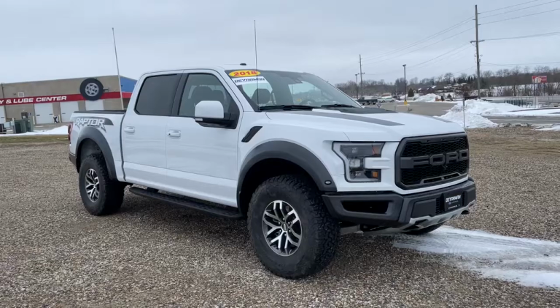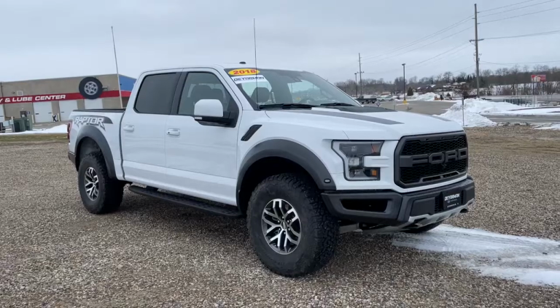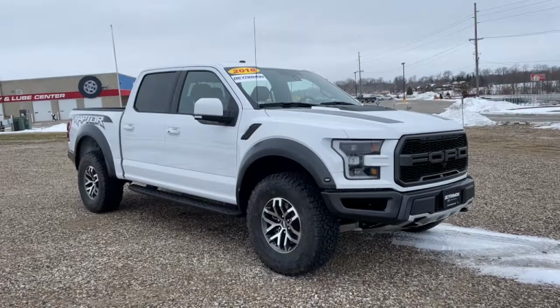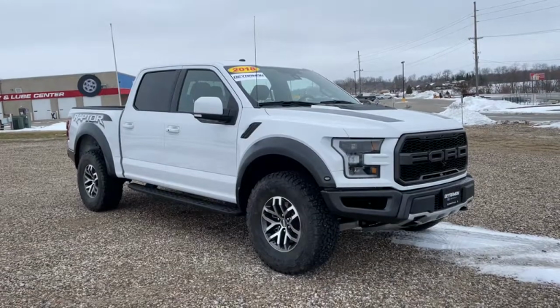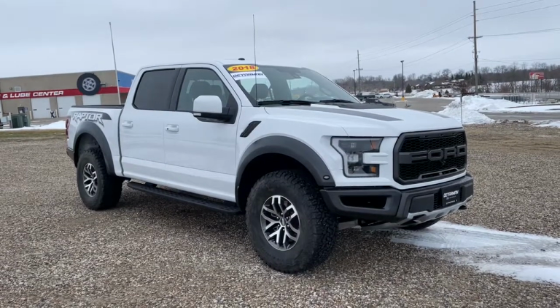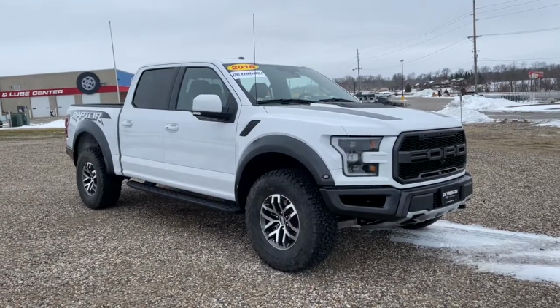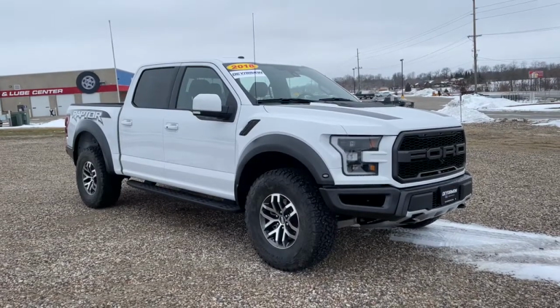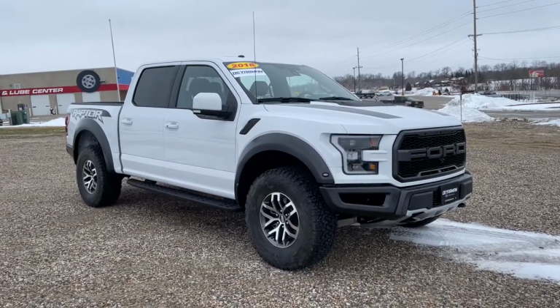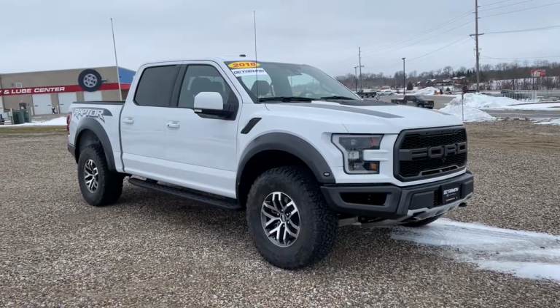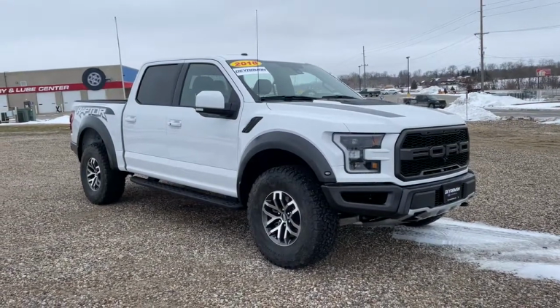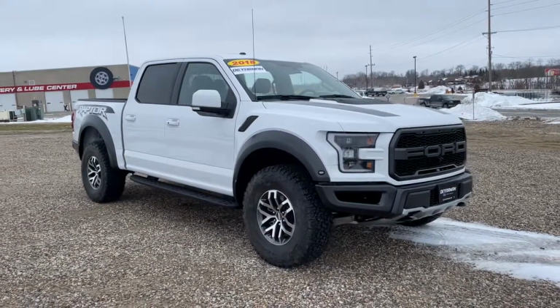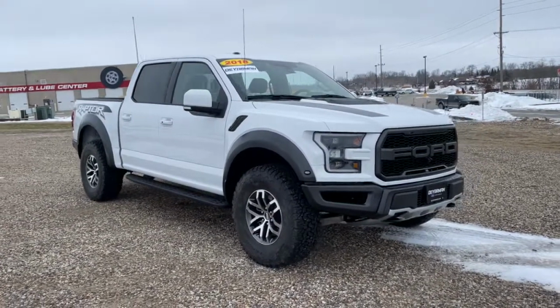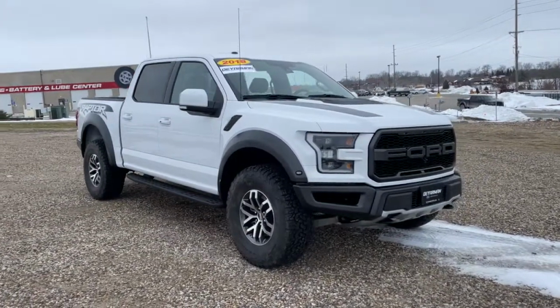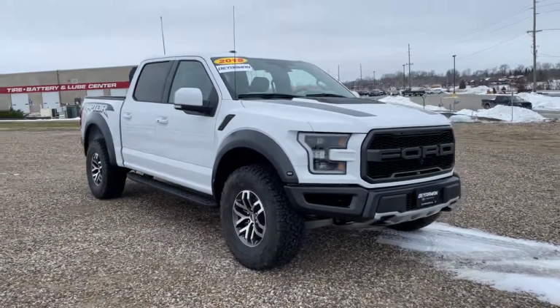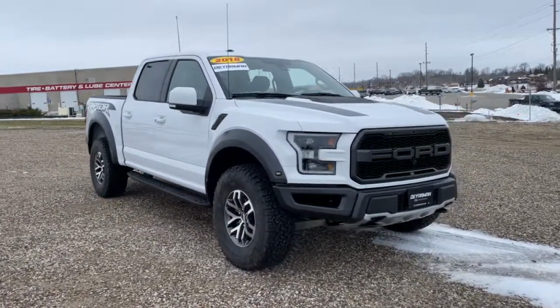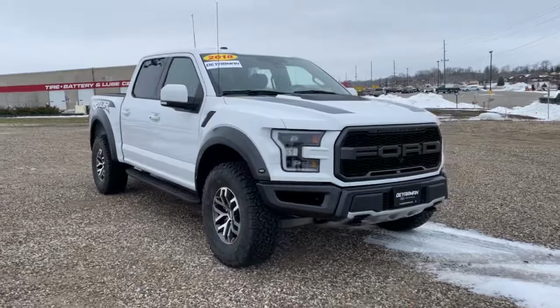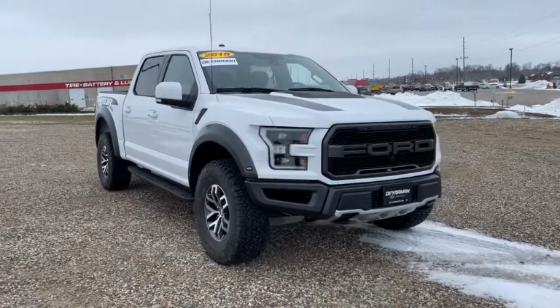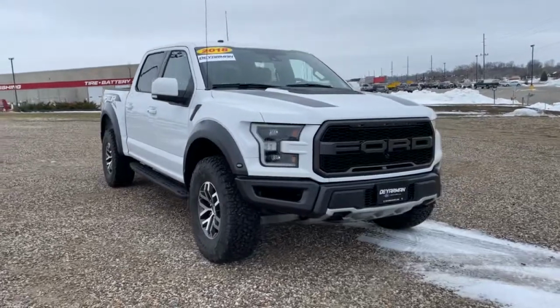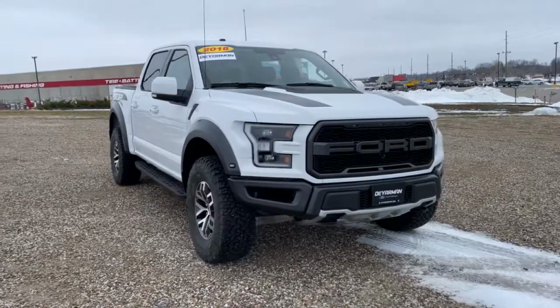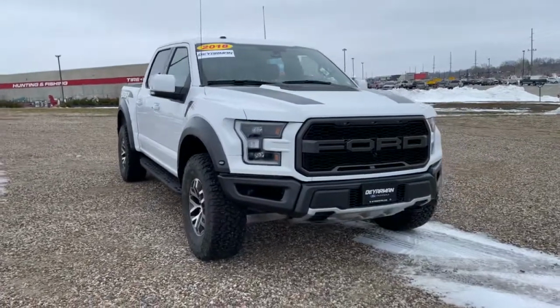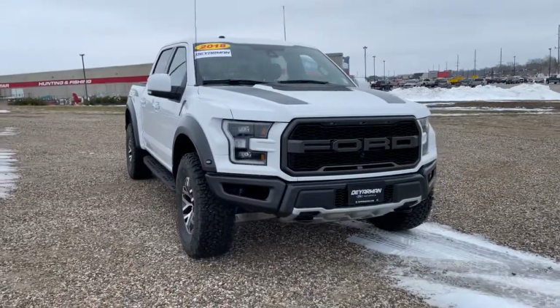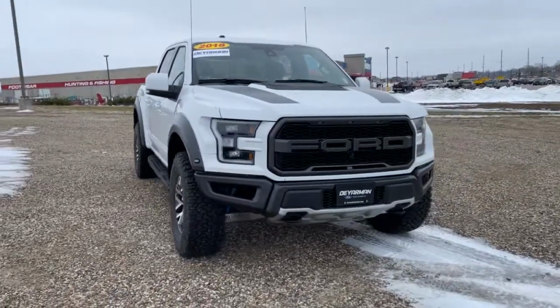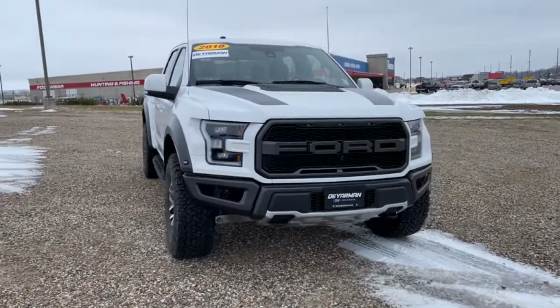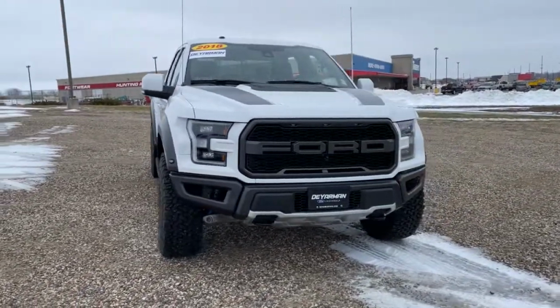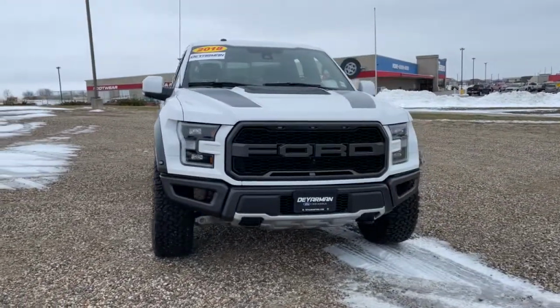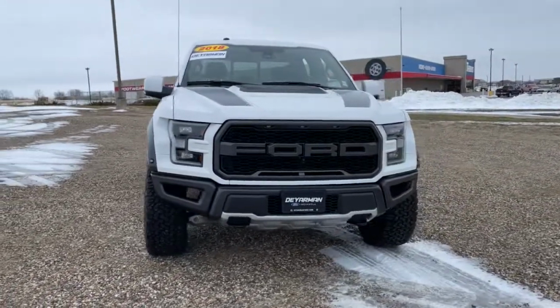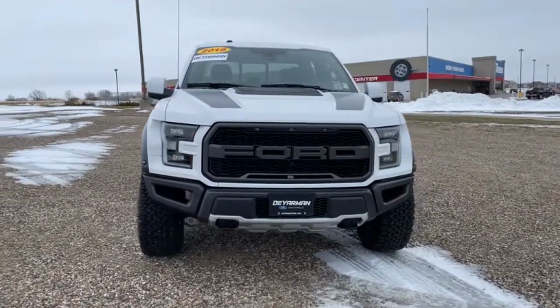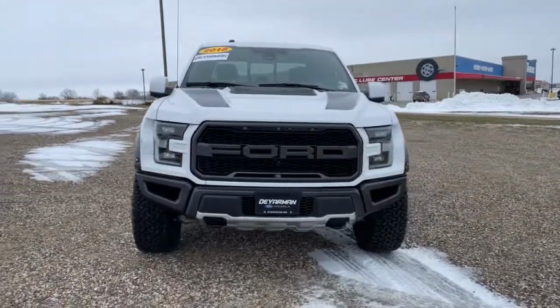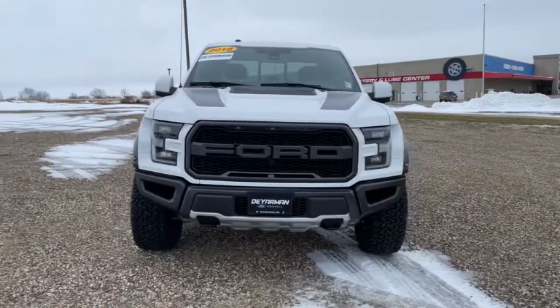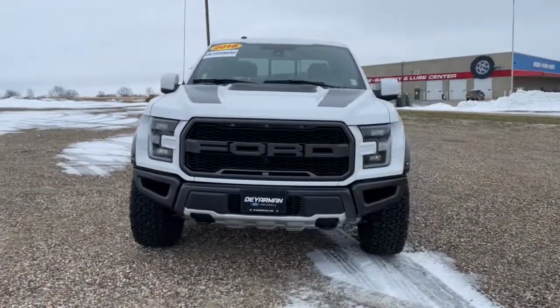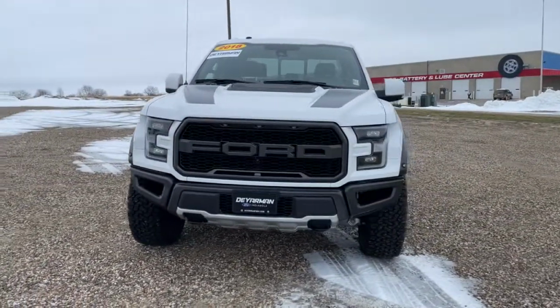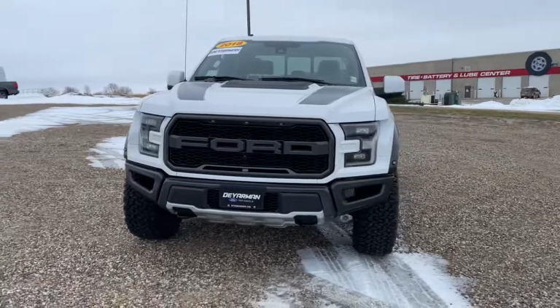You'll have love at first sight with the 2018 Ford F-150. This vehicle still has fewer than 5,000 miles on the clock, so it won't last long.